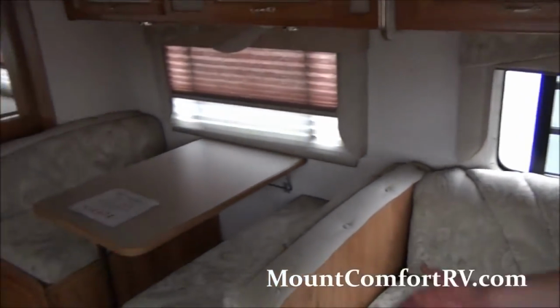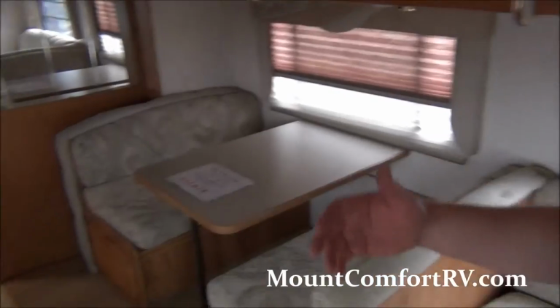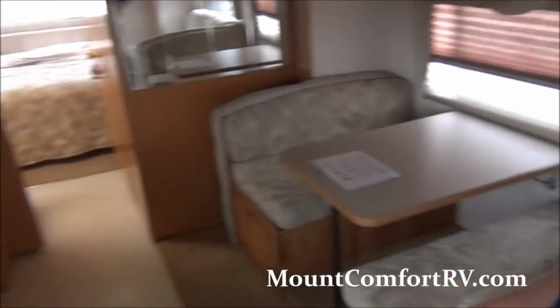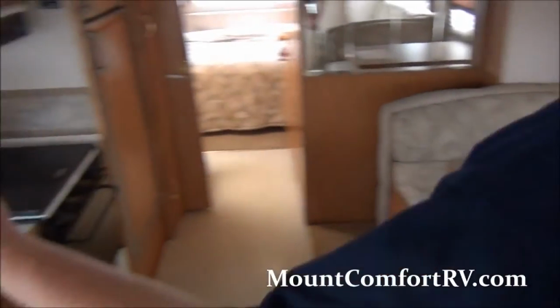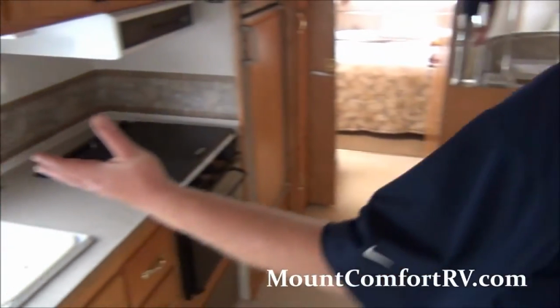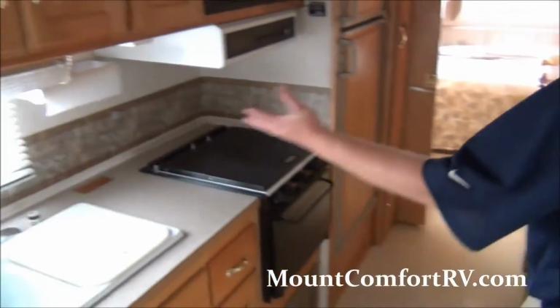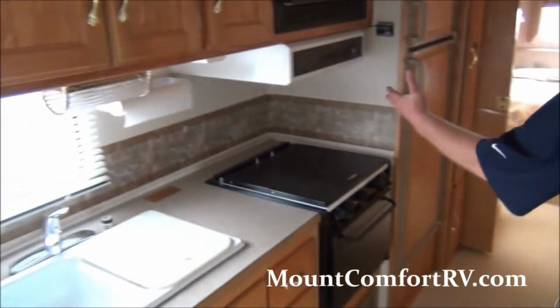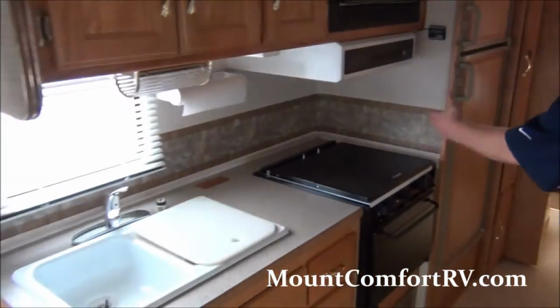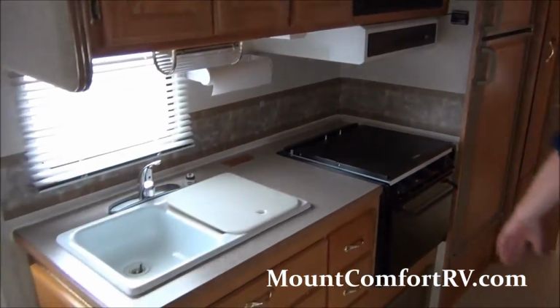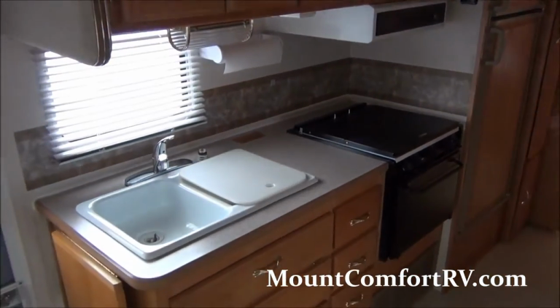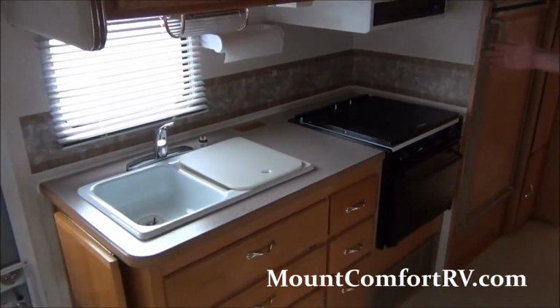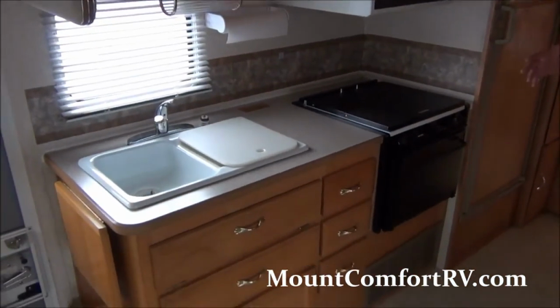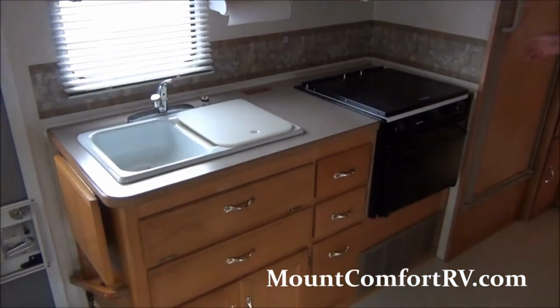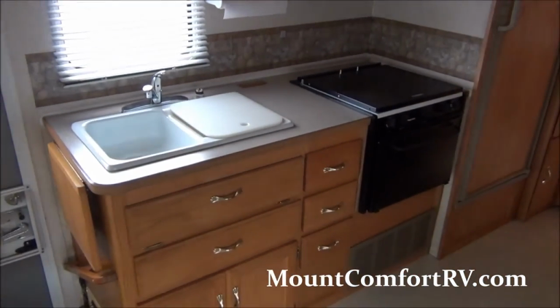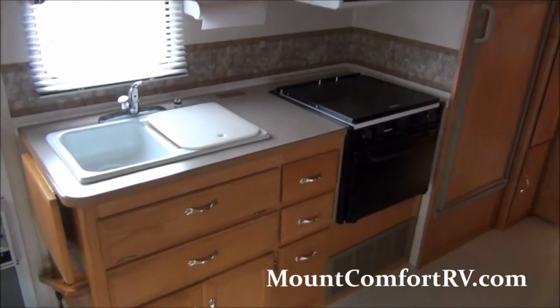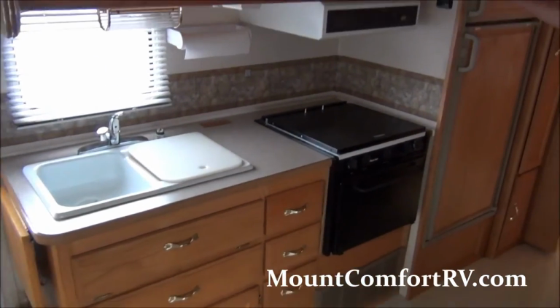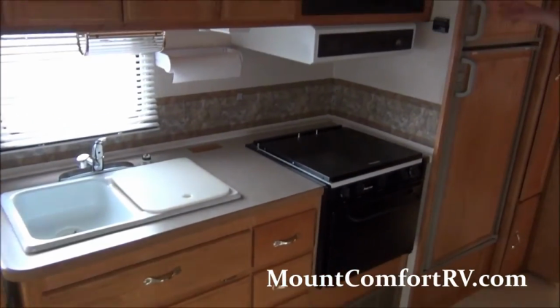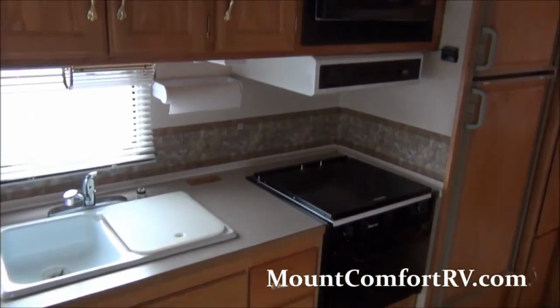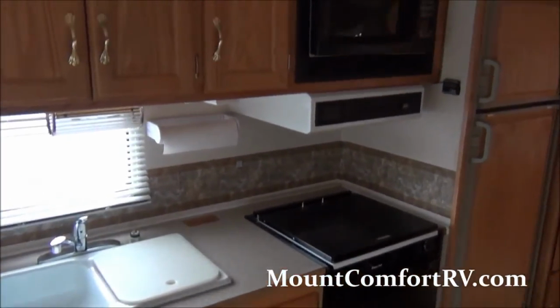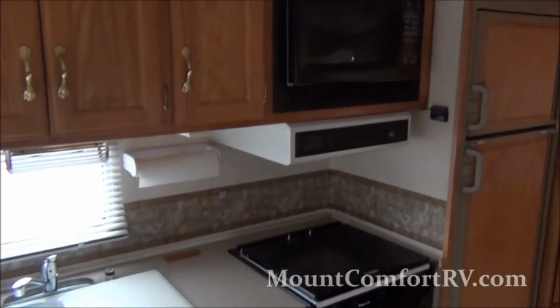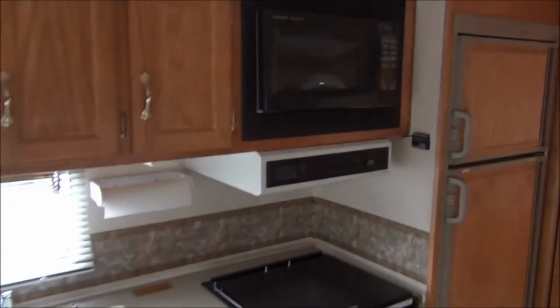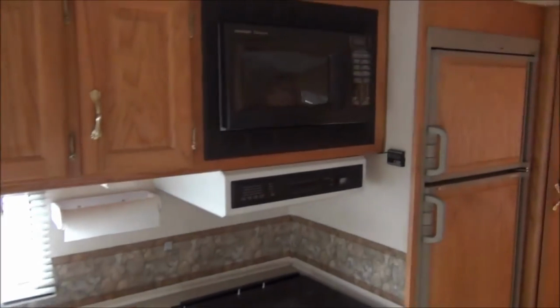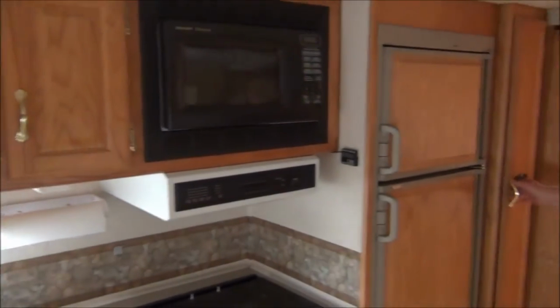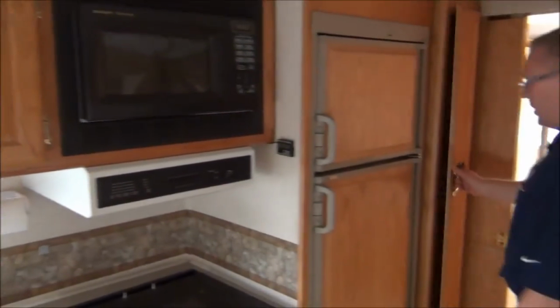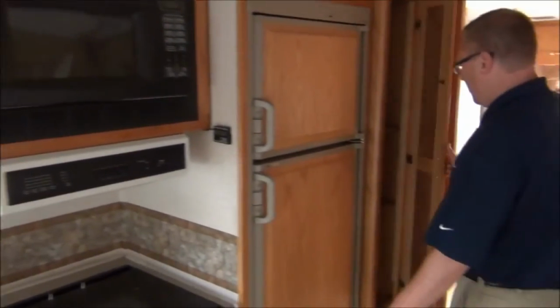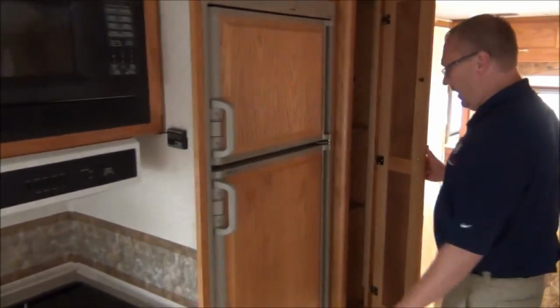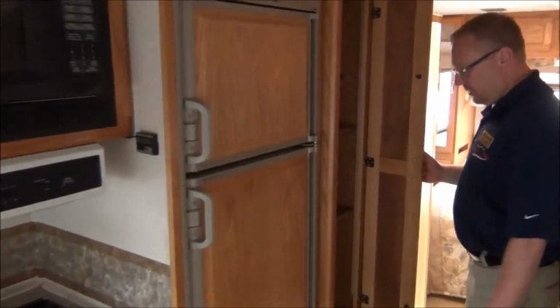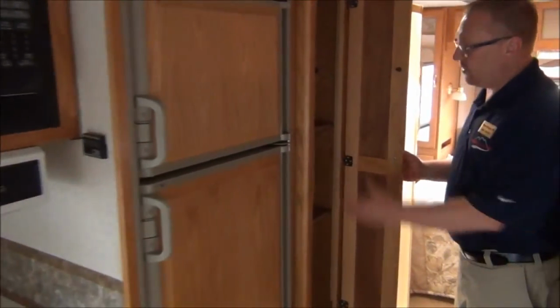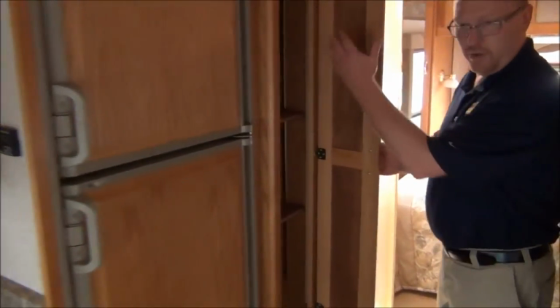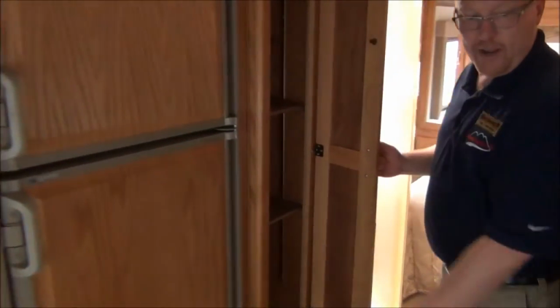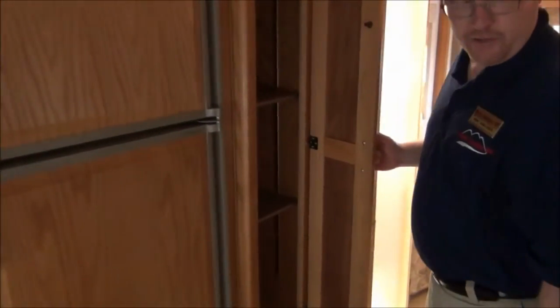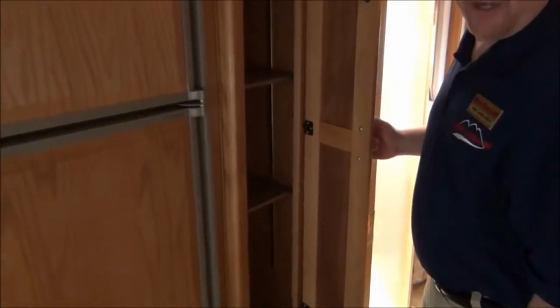Over here we've got the kitchen area with all the amenities that you need — refrigerator, good amount of storage in this coach, and this is a great pantry right here.